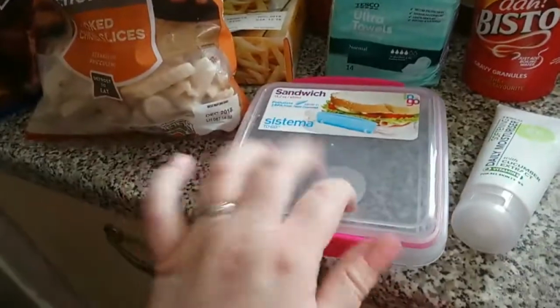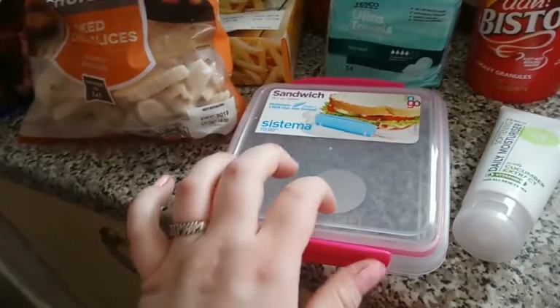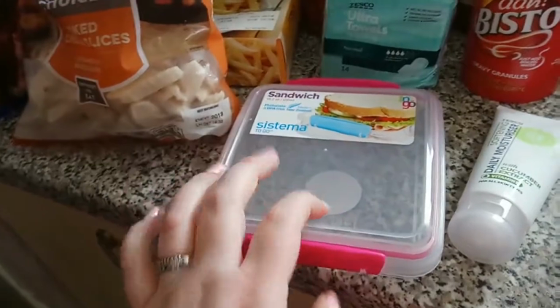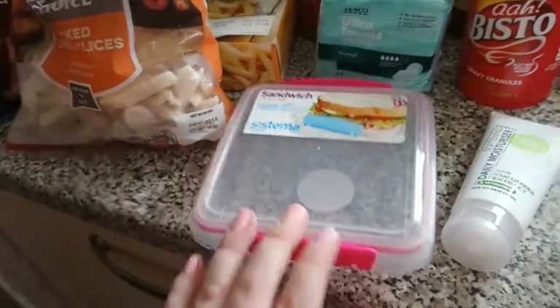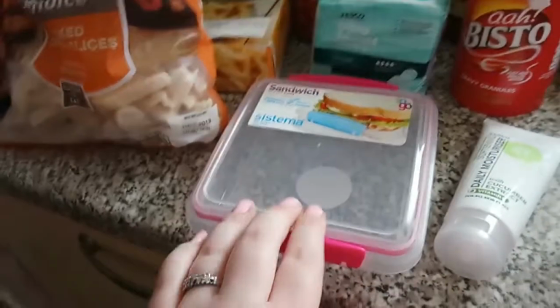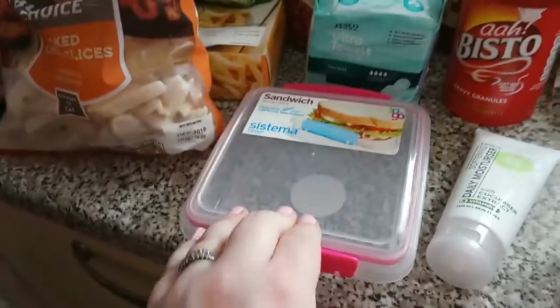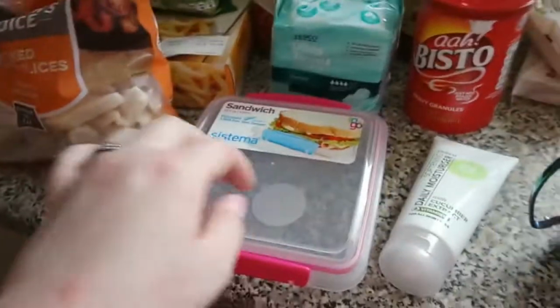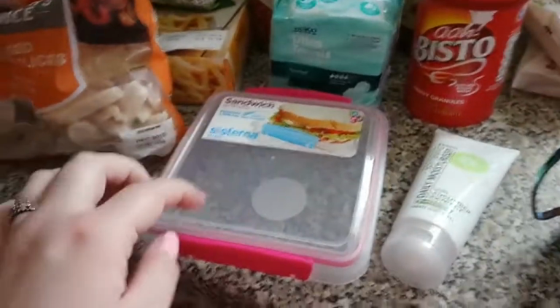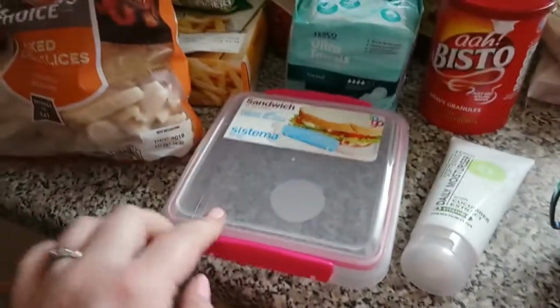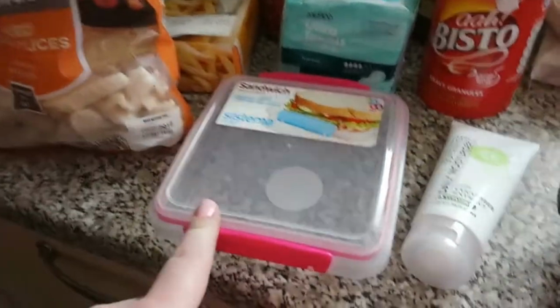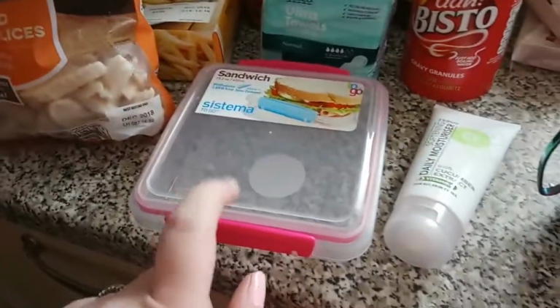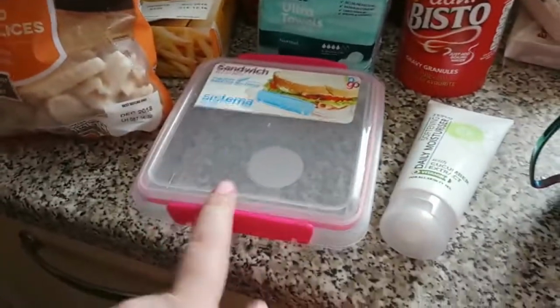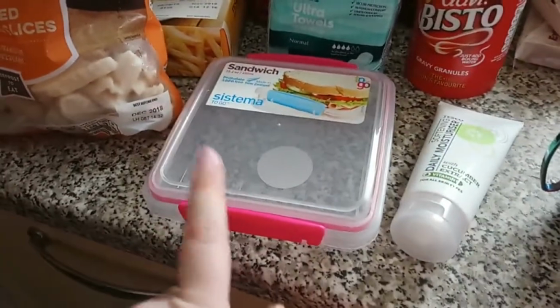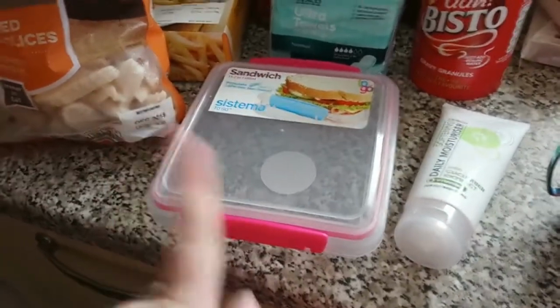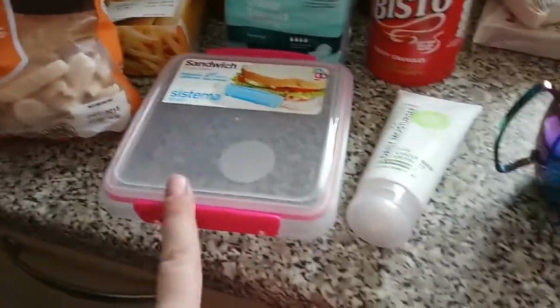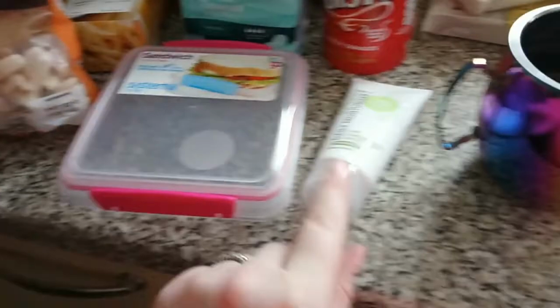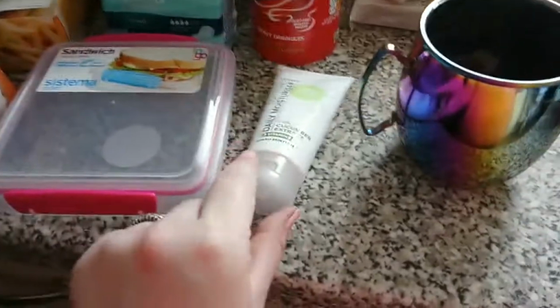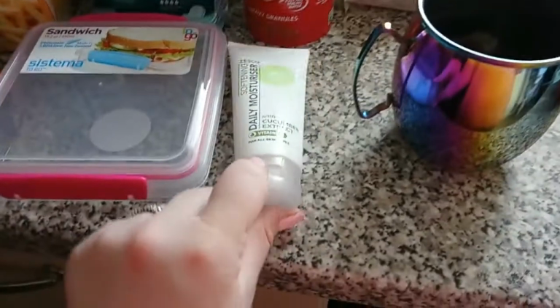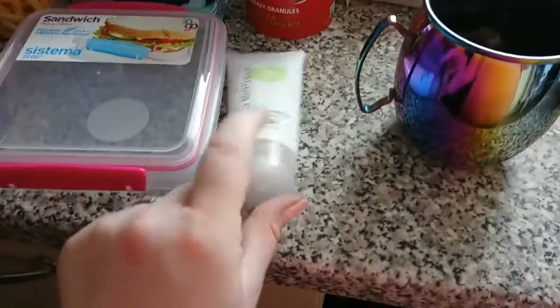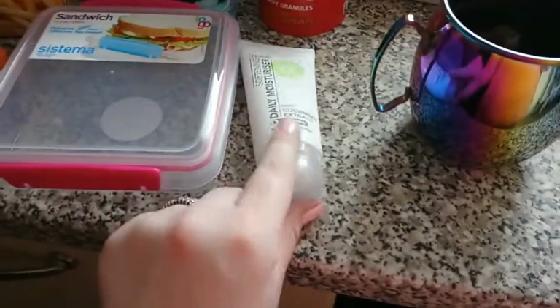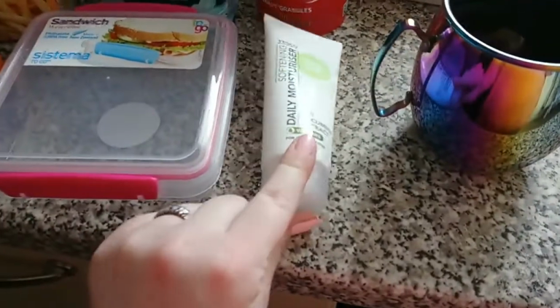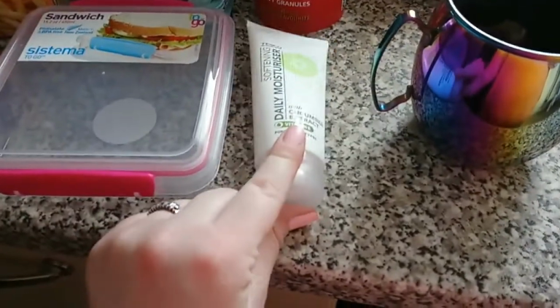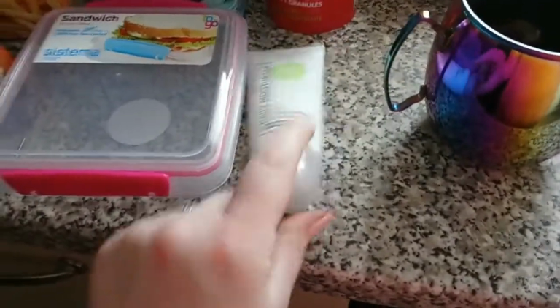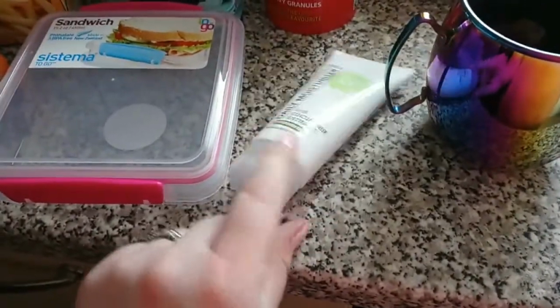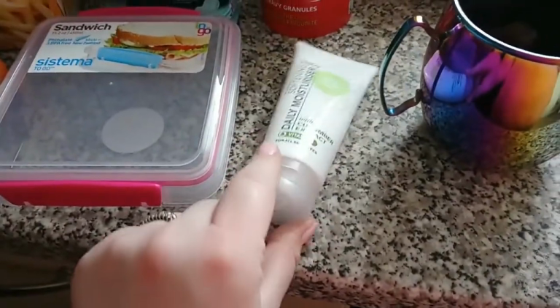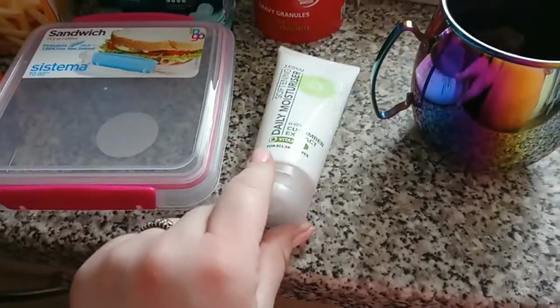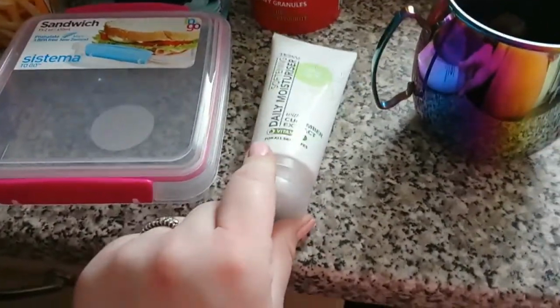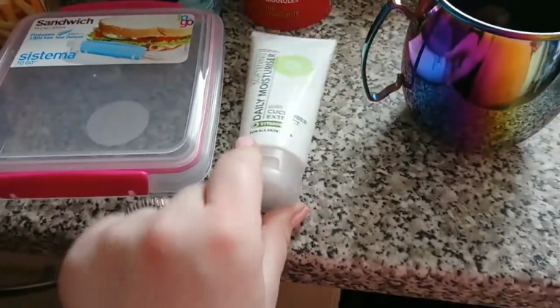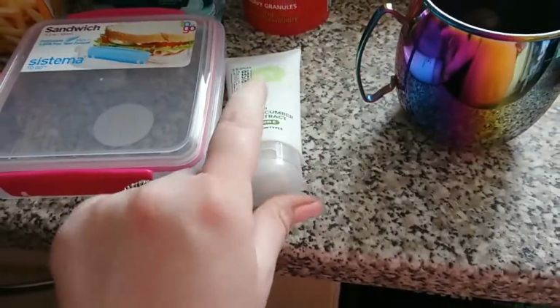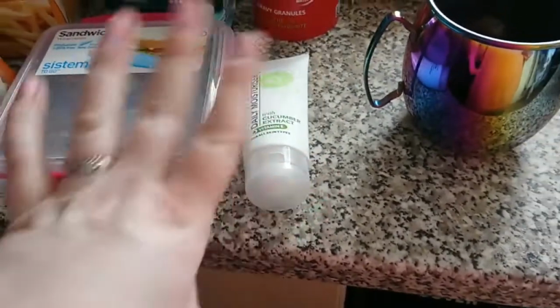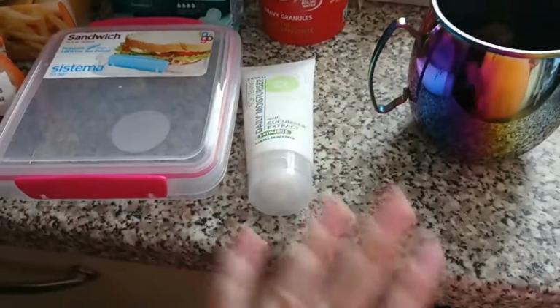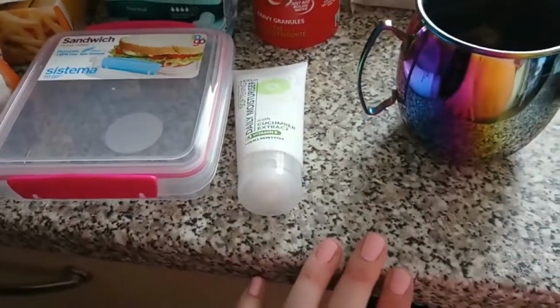We got Lily a new sandwich box because her old one doesn't clip up anymore. She's got a soft lunch box so it's just easier to get one of those. I also got myself some face moisturizer because my skin's really bad at the moment.